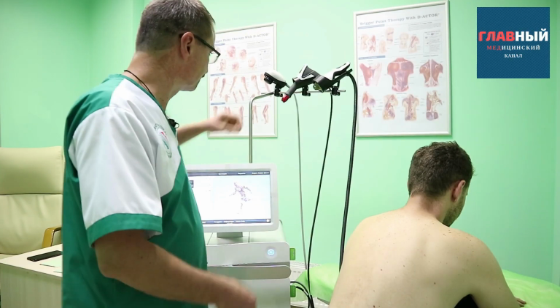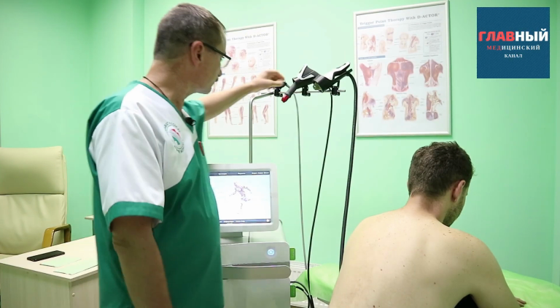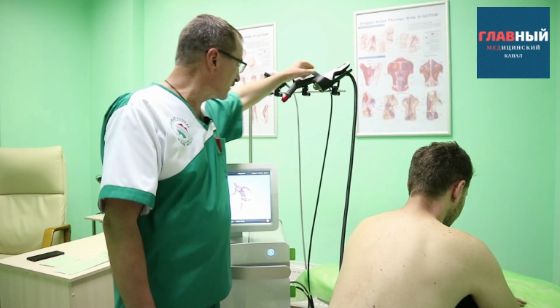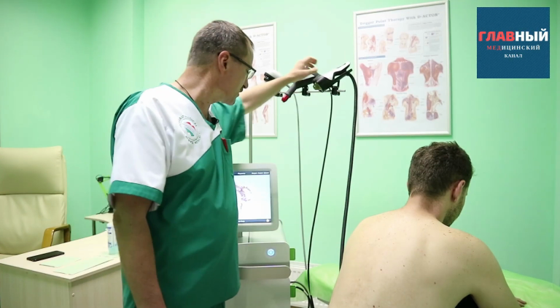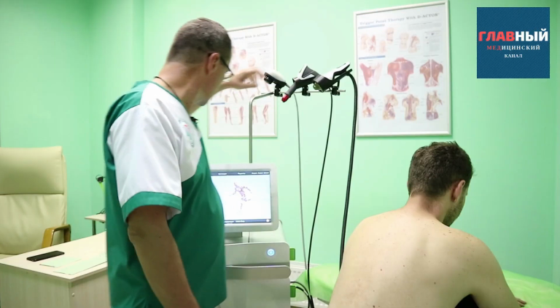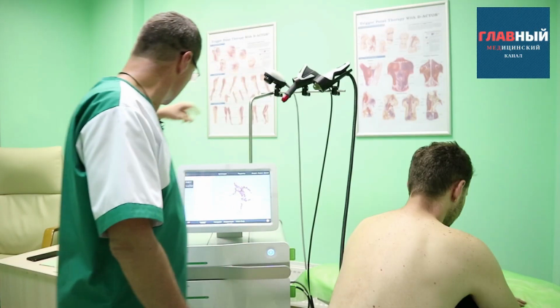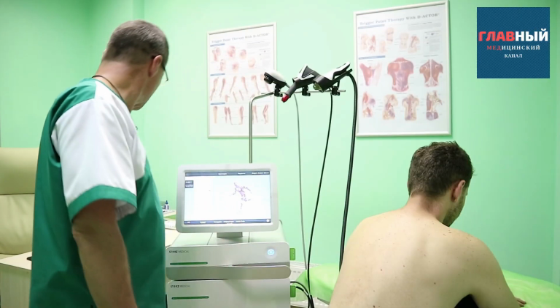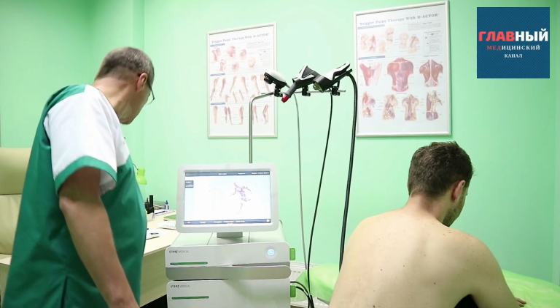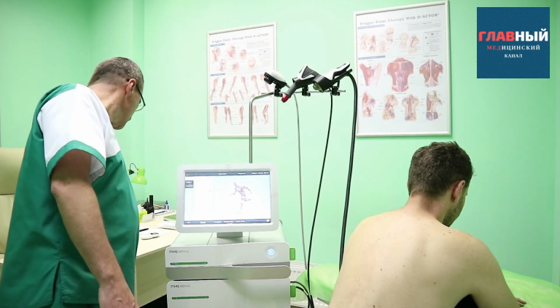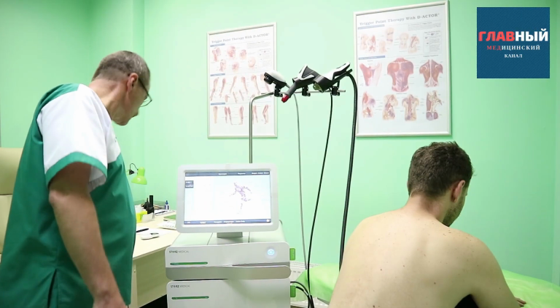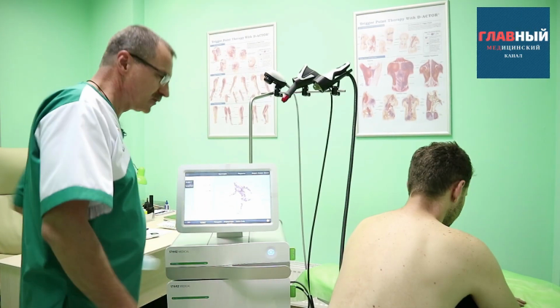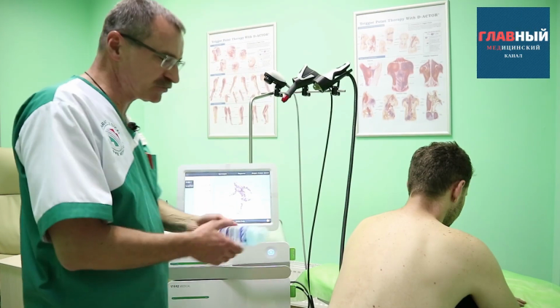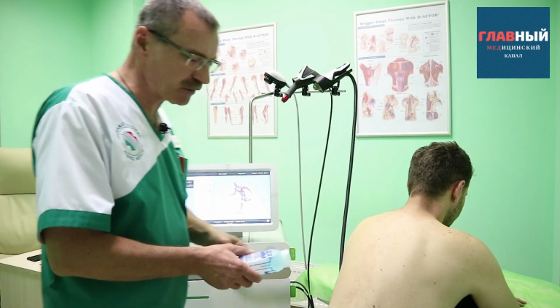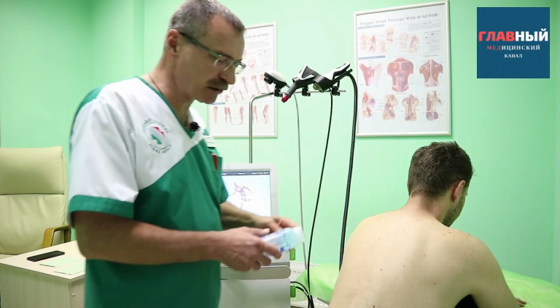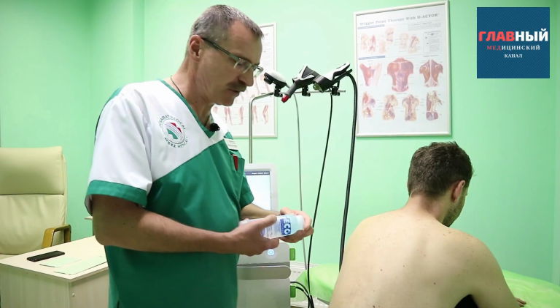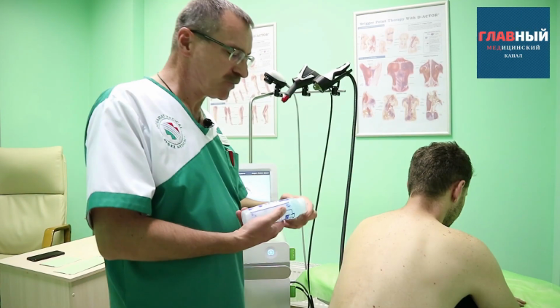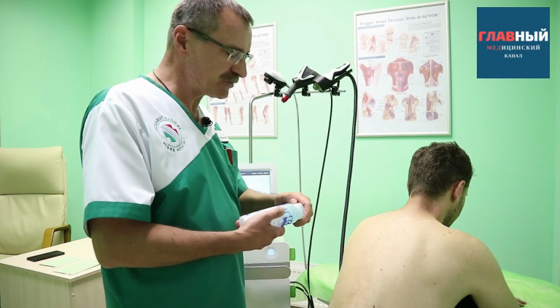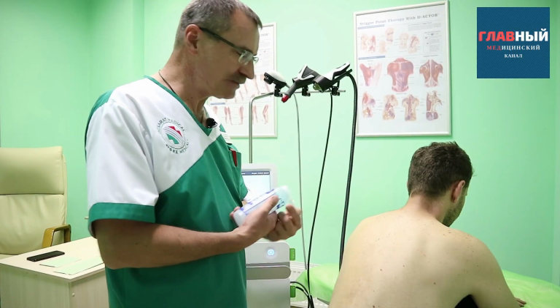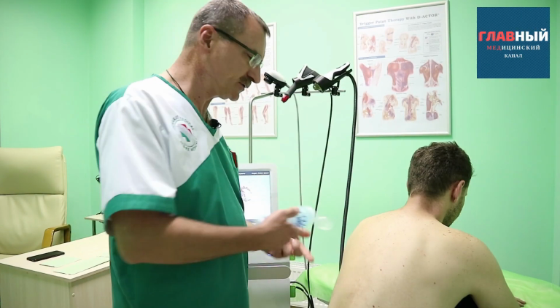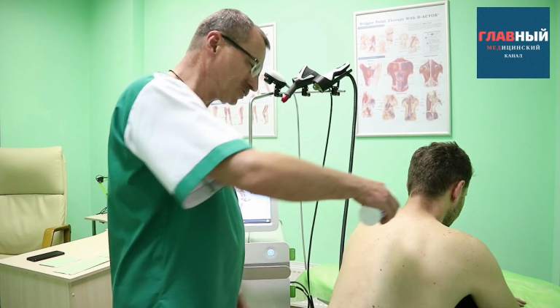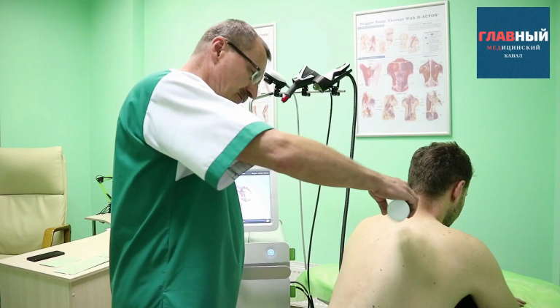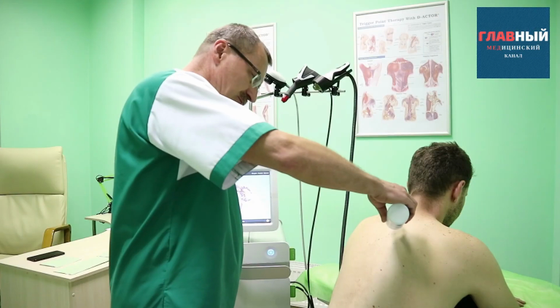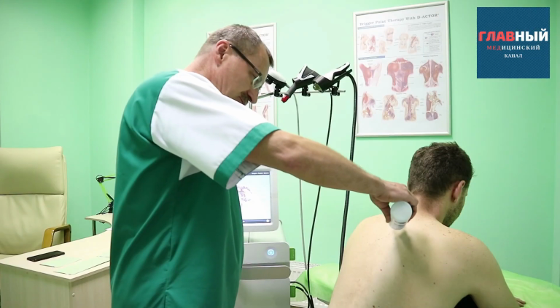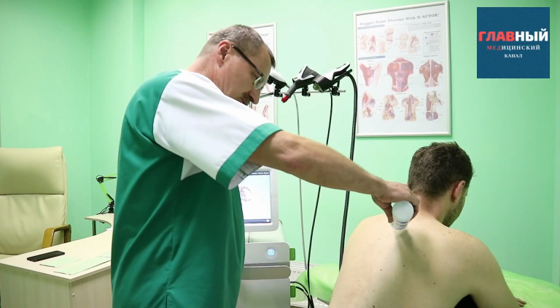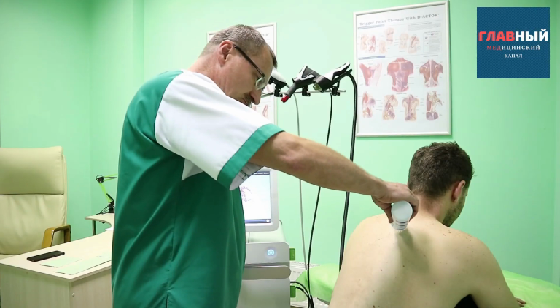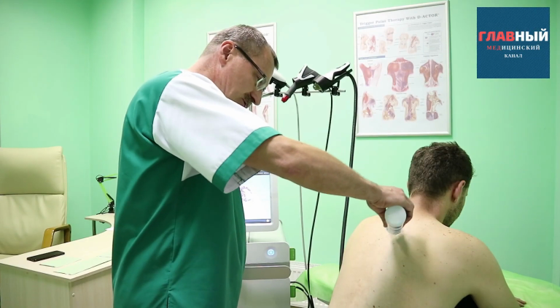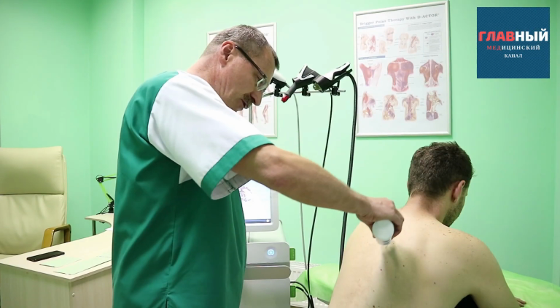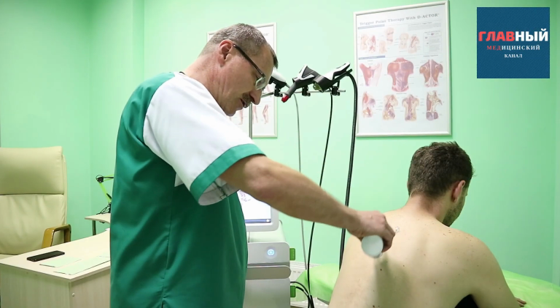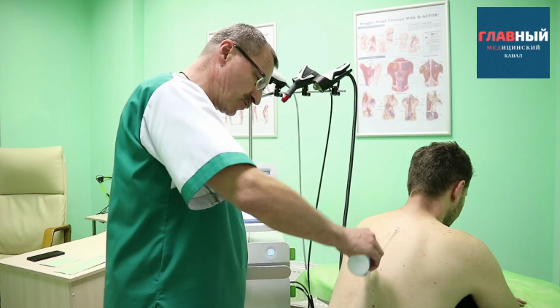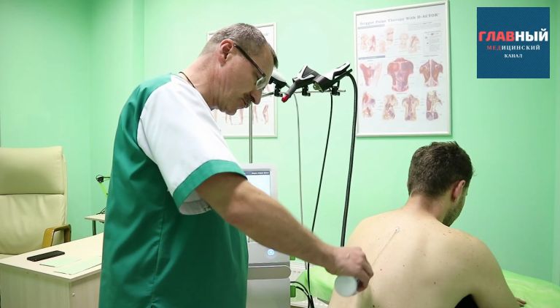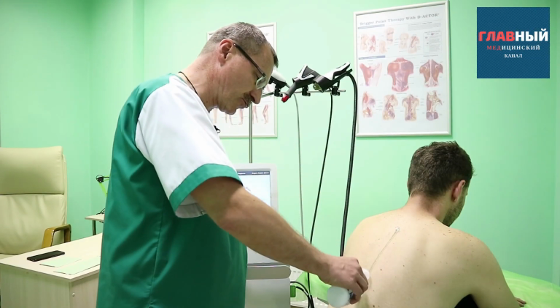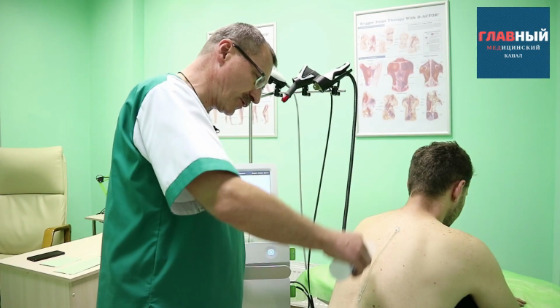Usually, we start the procedure using a gel — a standard medical one — to improve conductivity. In this case, we are working on the thoracic region.